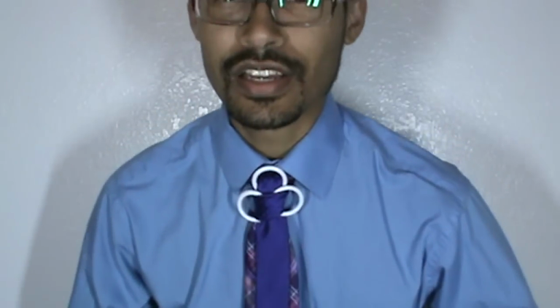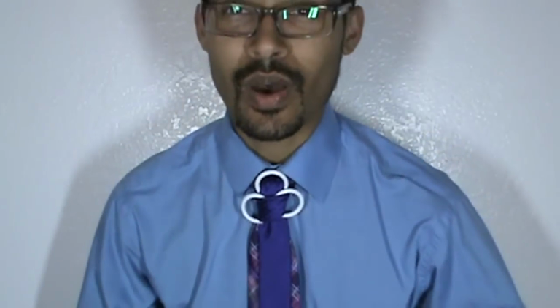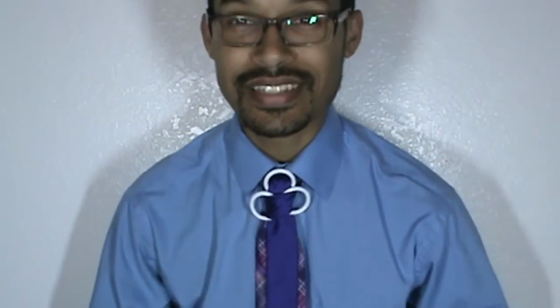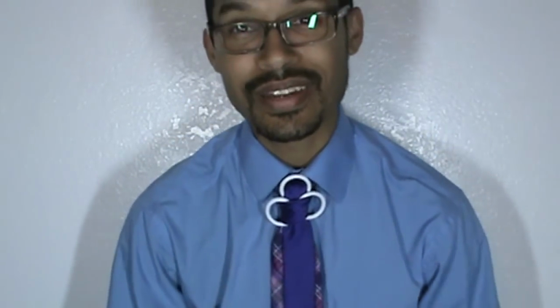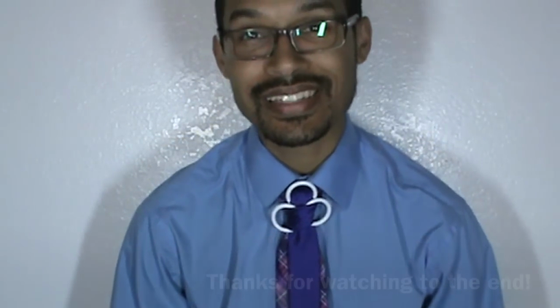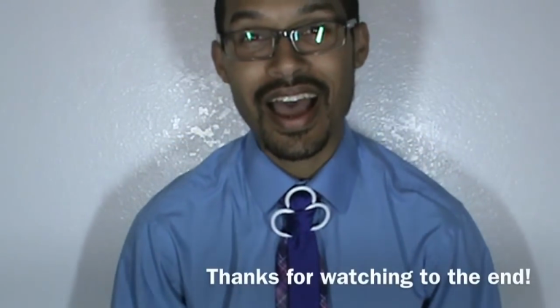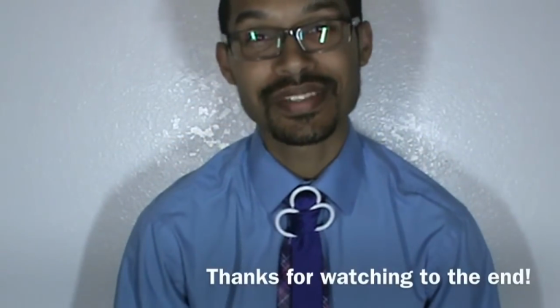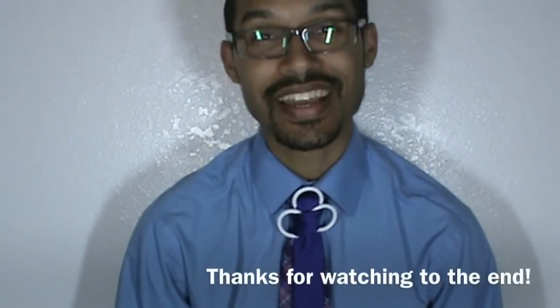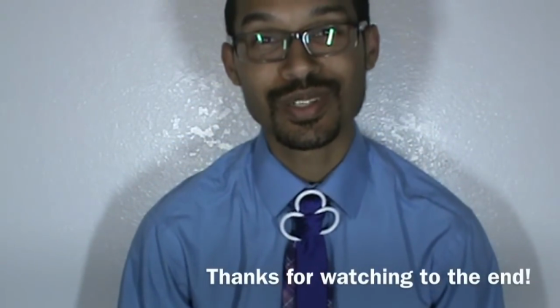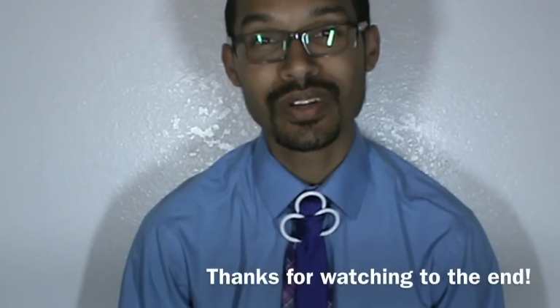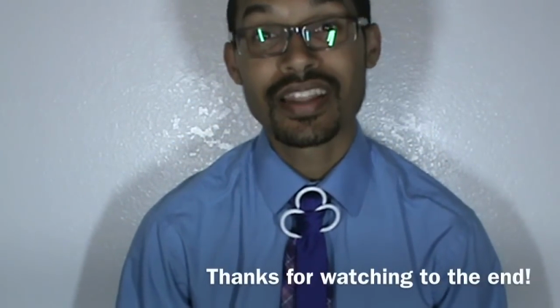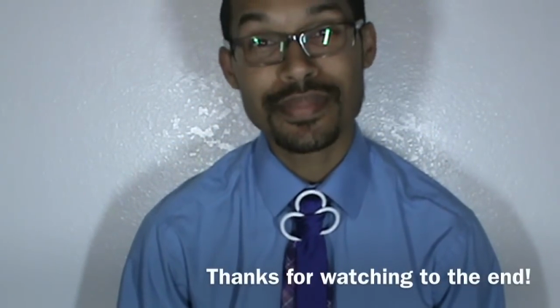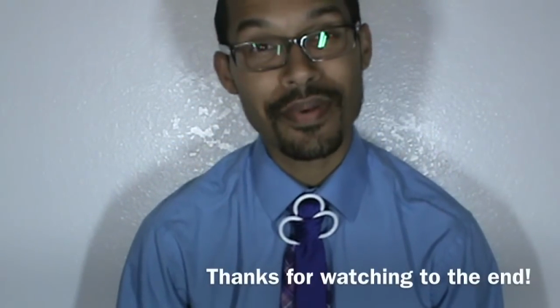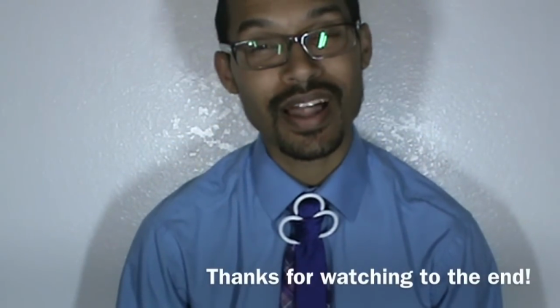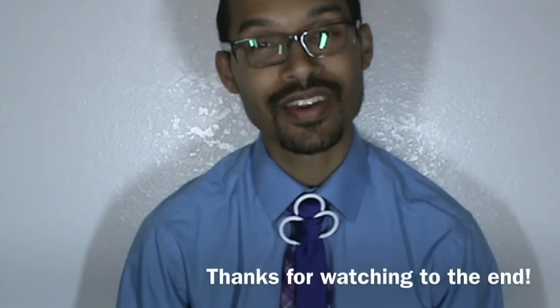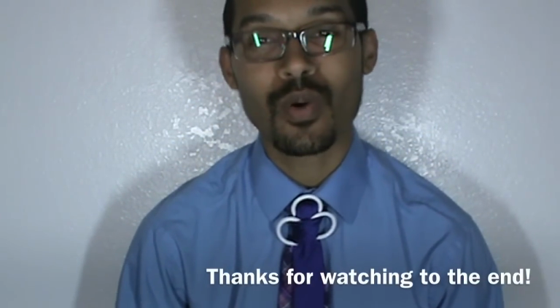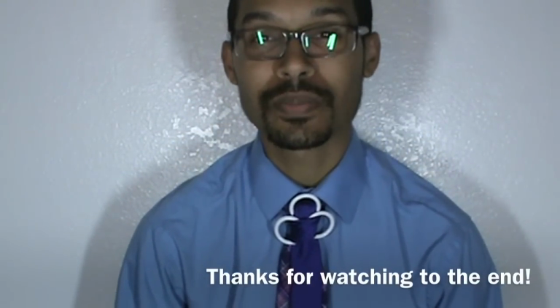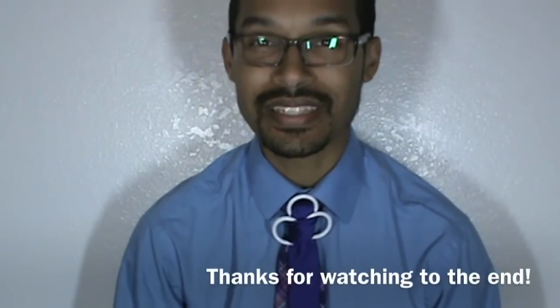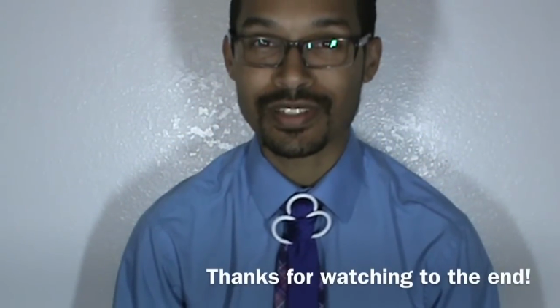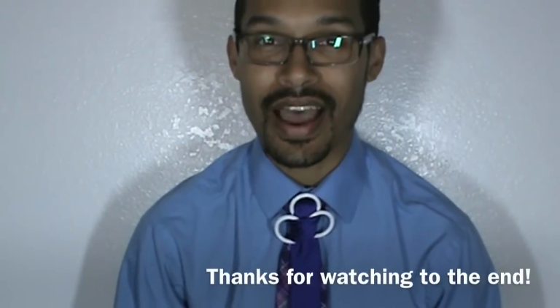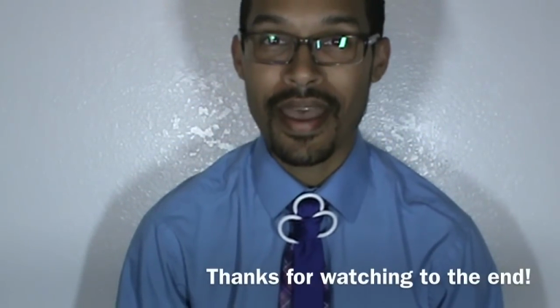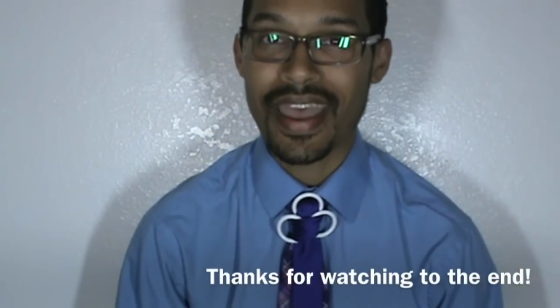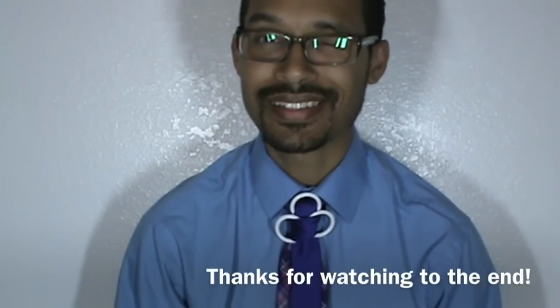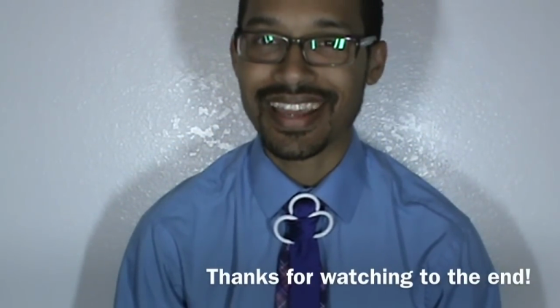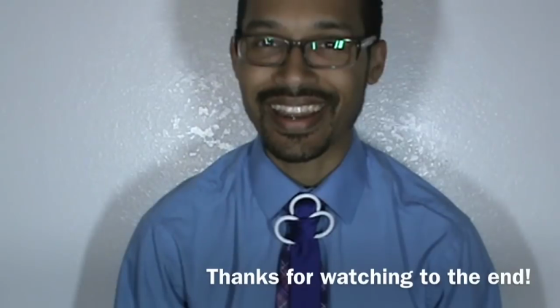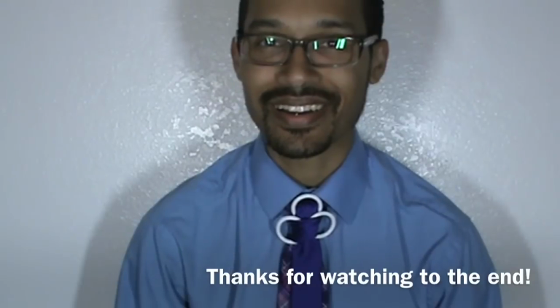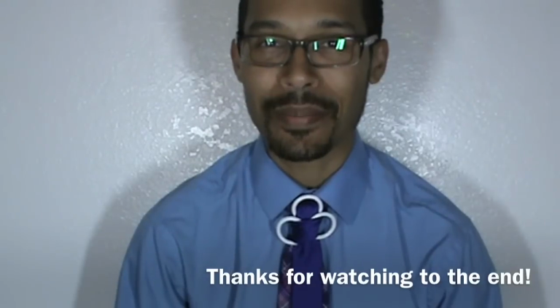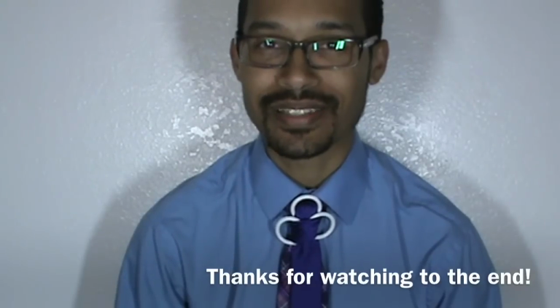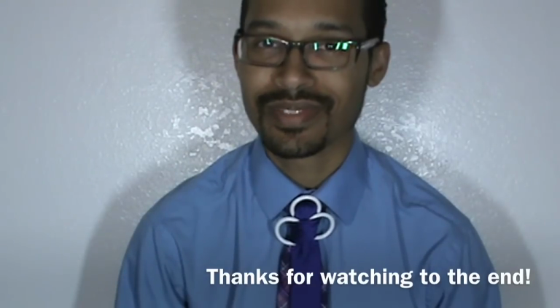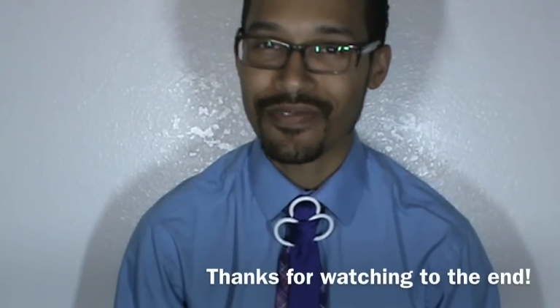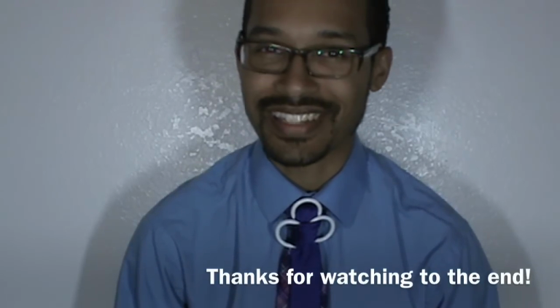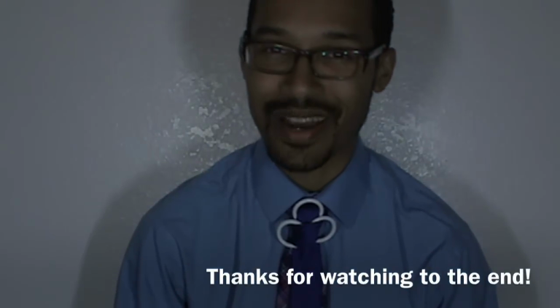Until next time, stay tuned. Thumbs up if you like it, please subscribe, and take care. God bless — you're fancy now.